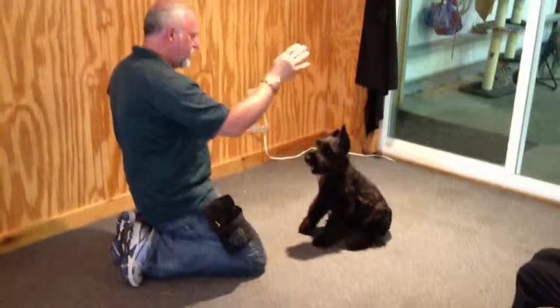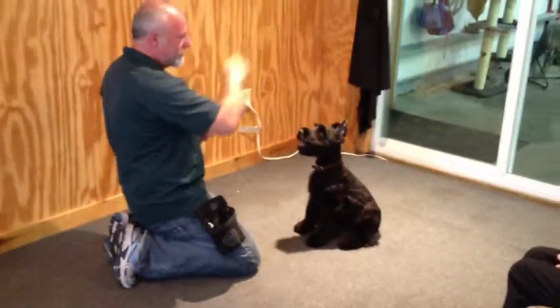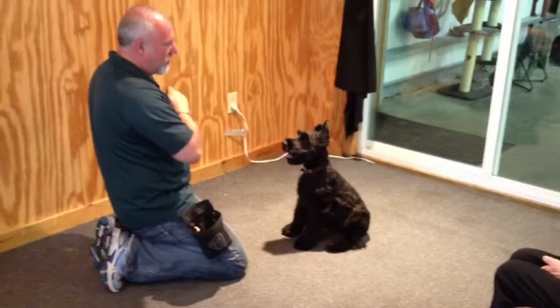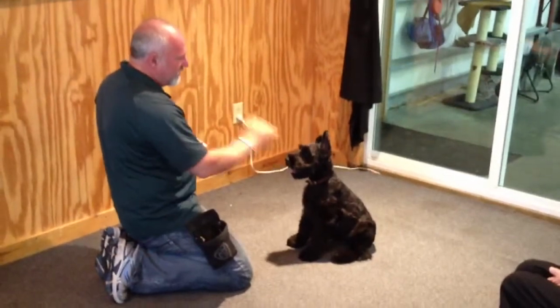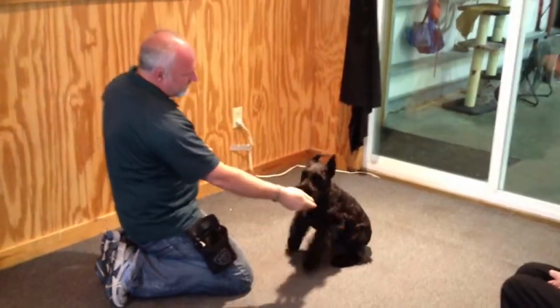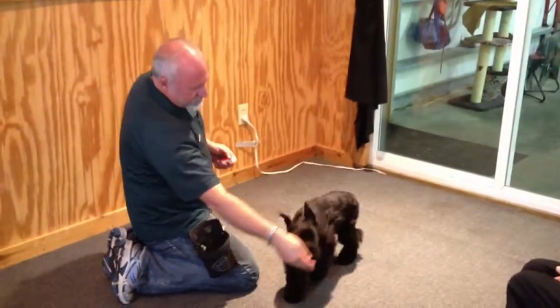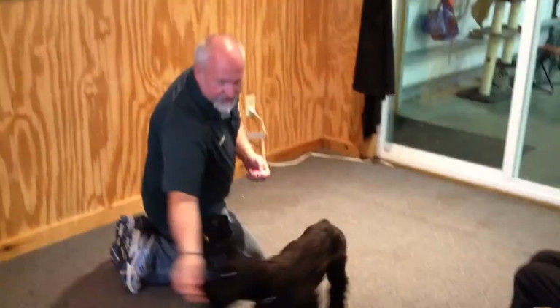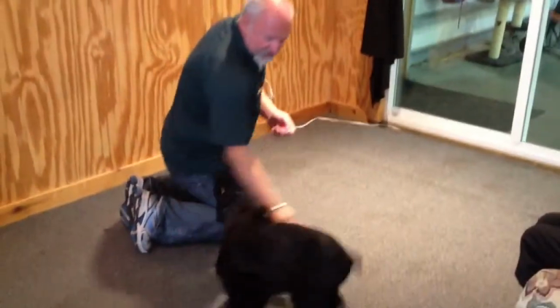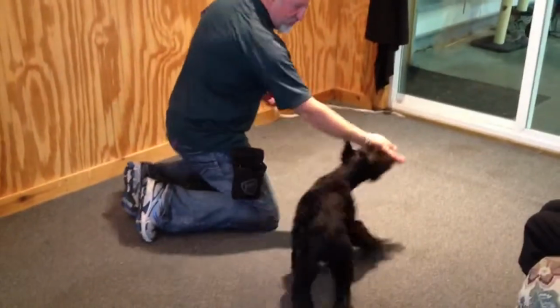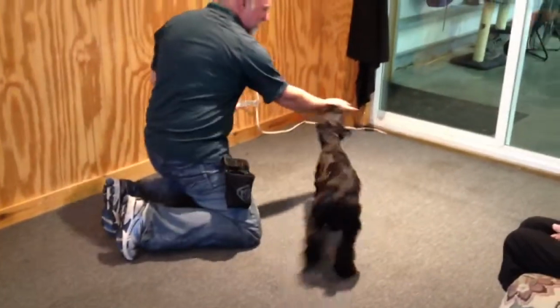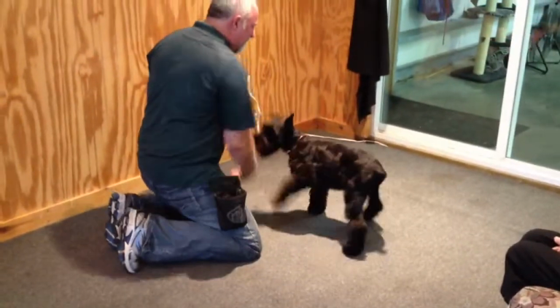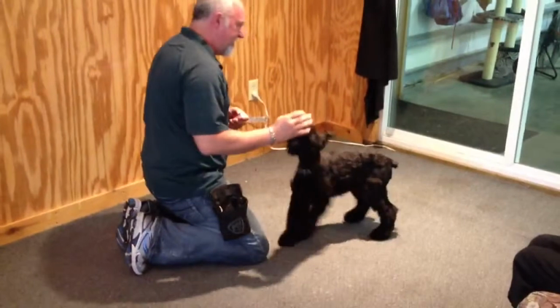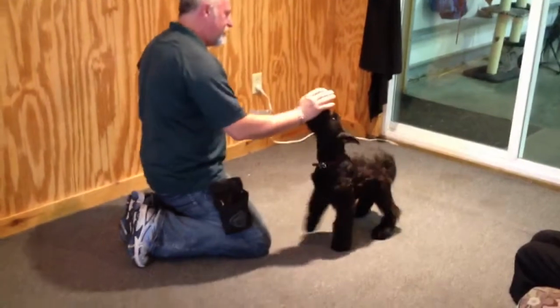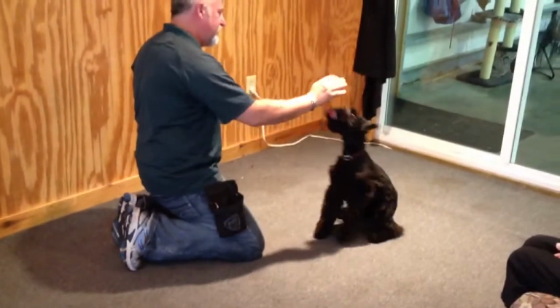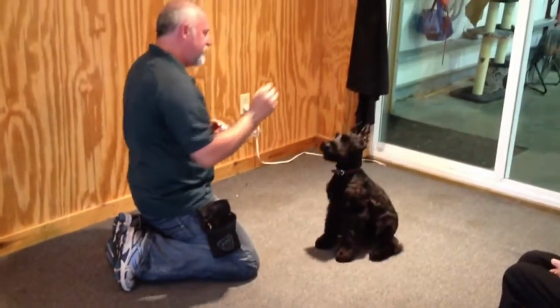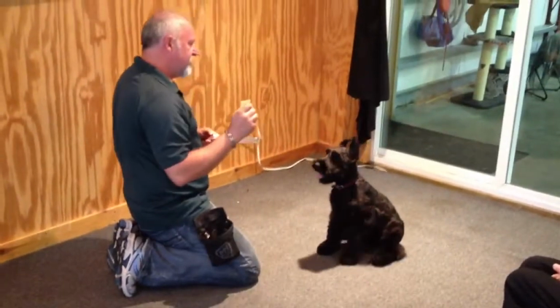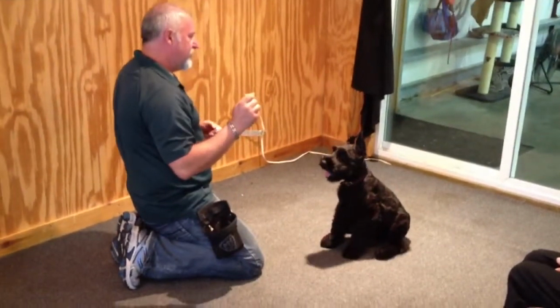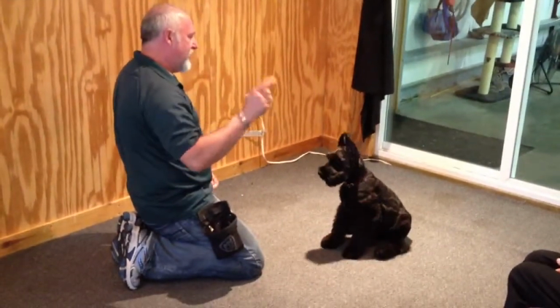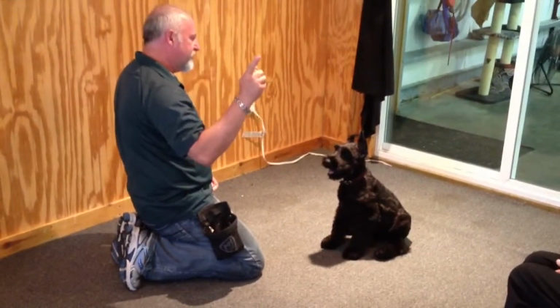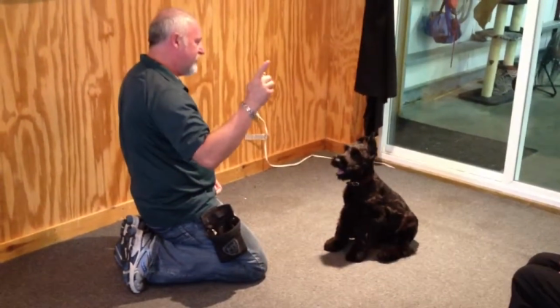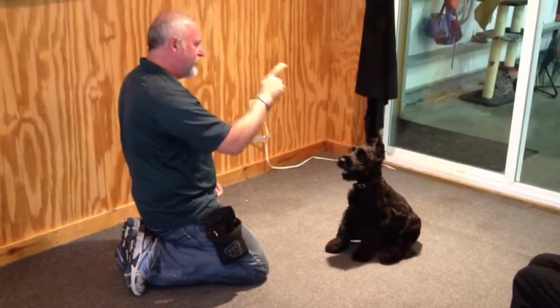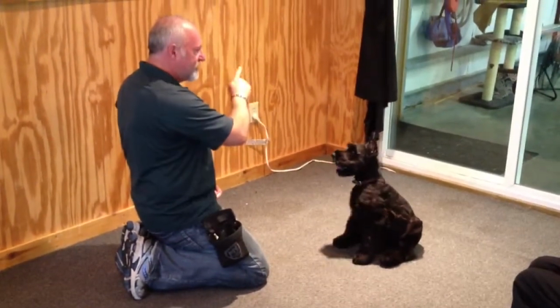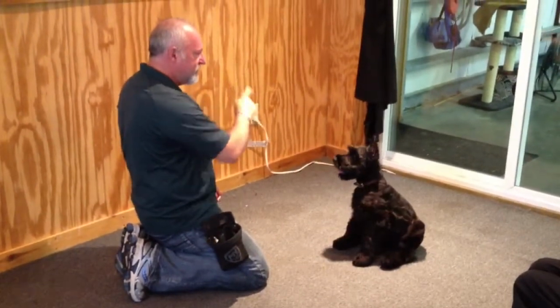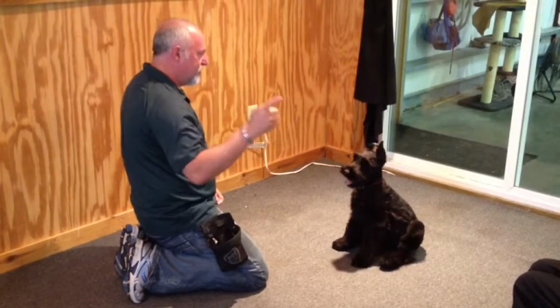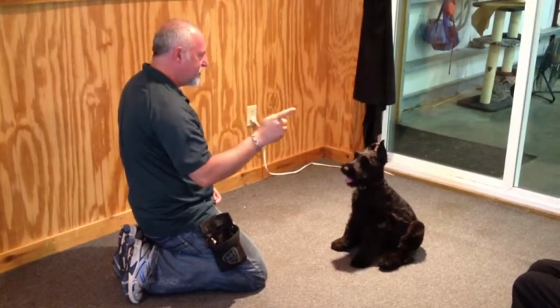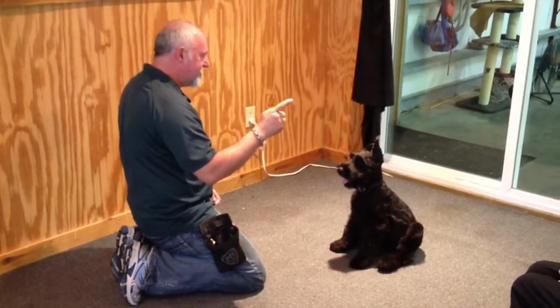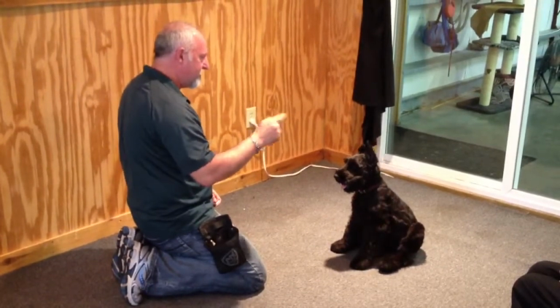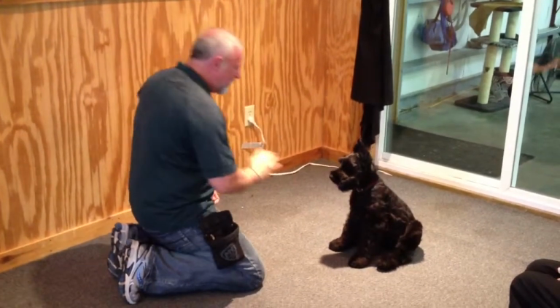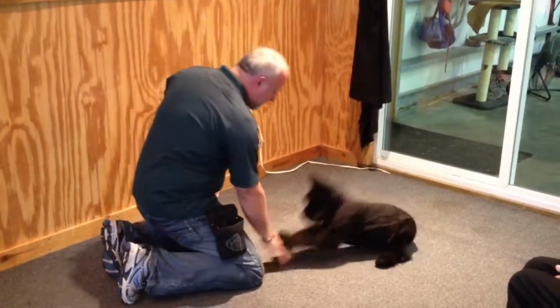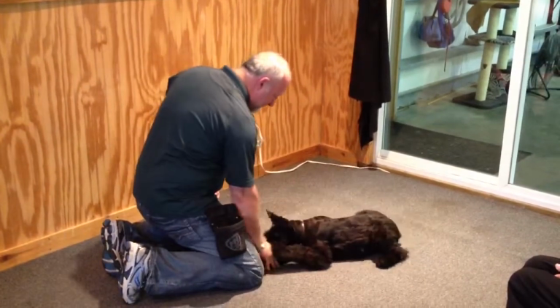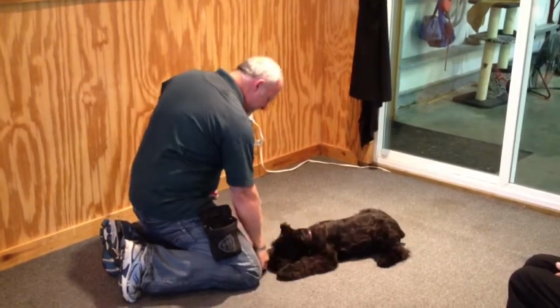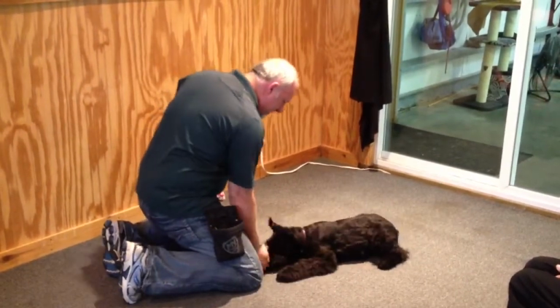Okay, this is Harley. We just took his tape off his ears to let him air out a little bit. You can see he's got a beautiful ear crop and it's going to stand up very, very nicely. He's groomed. He's shaggy as a beast. But this is a very nice Schnauzer puppy.